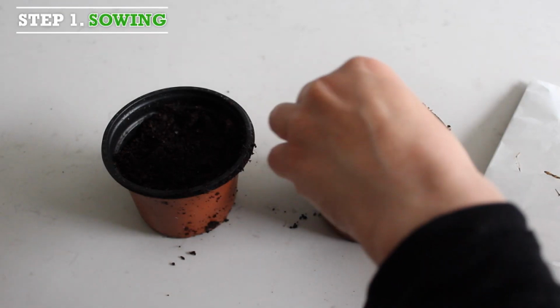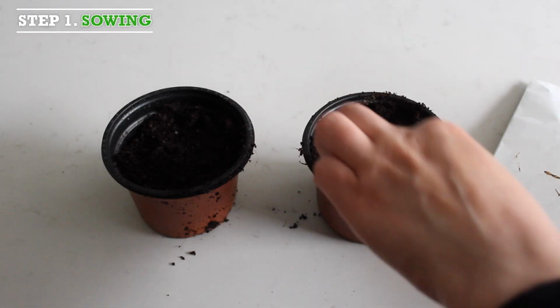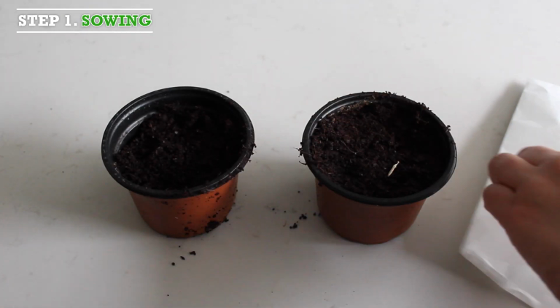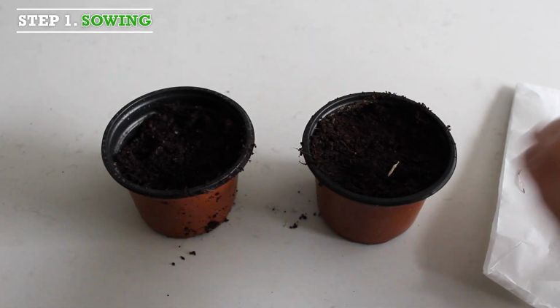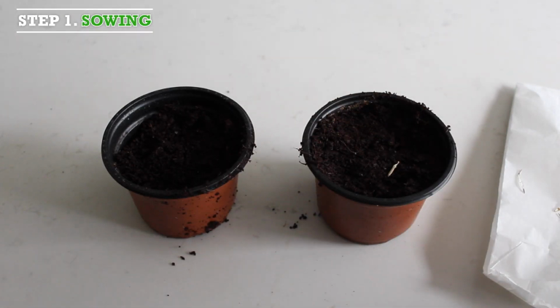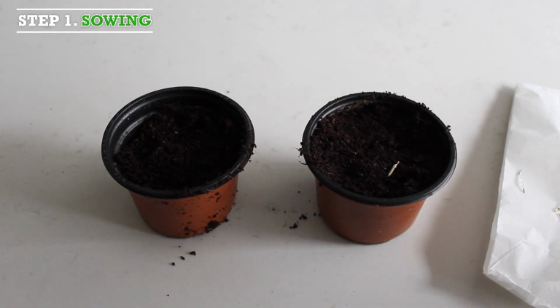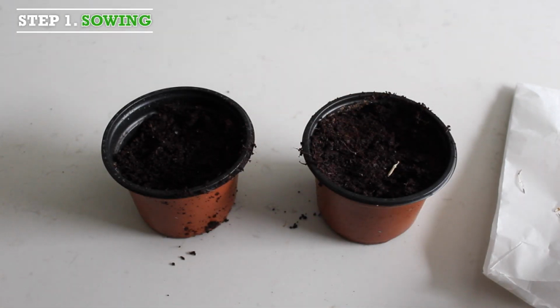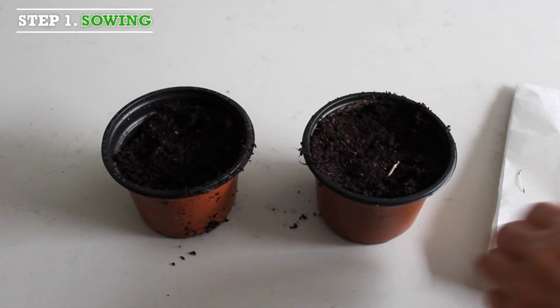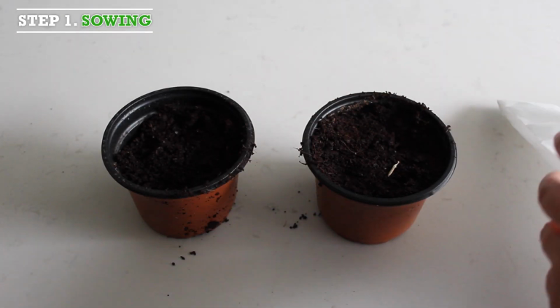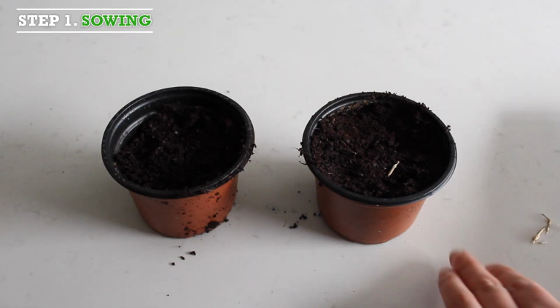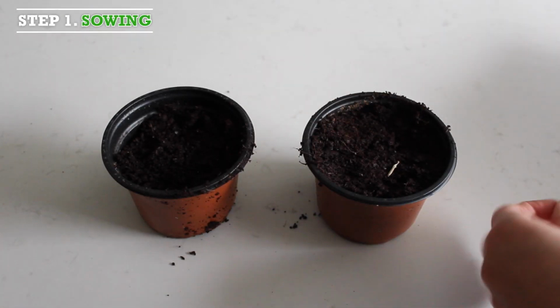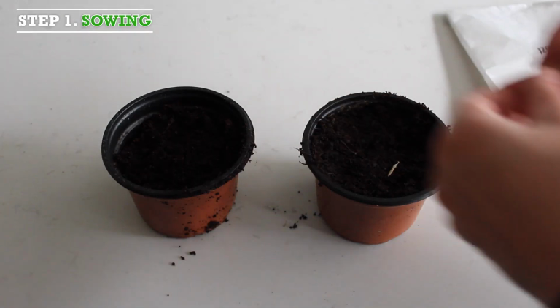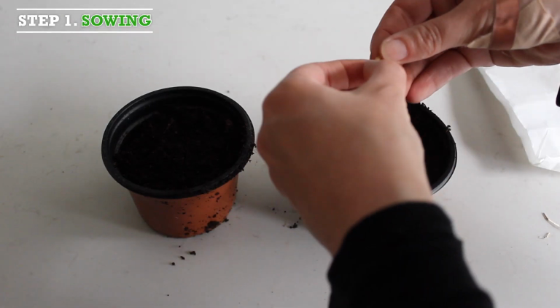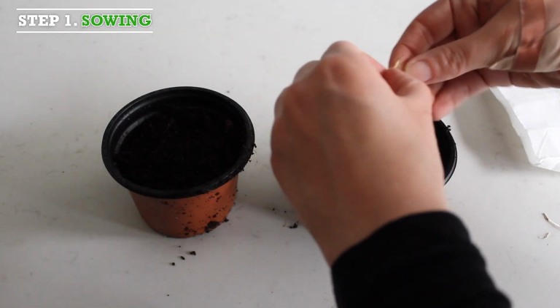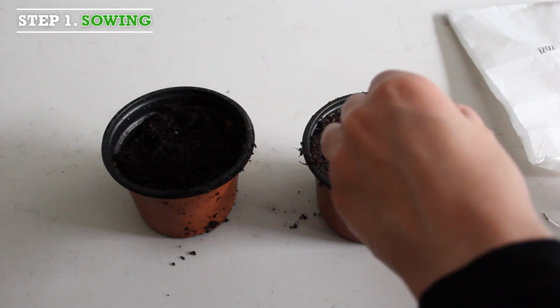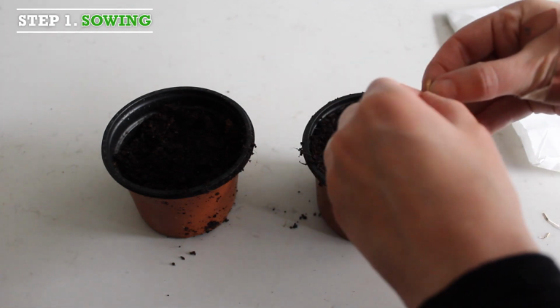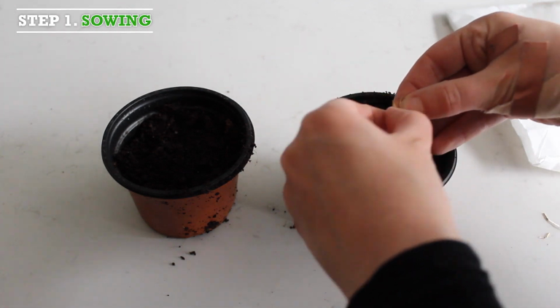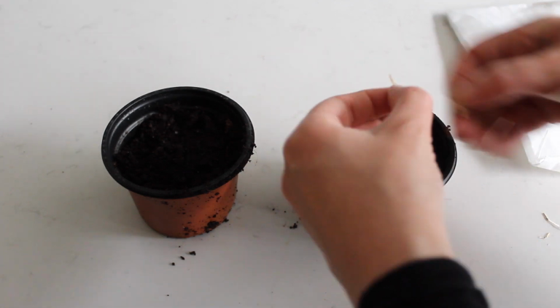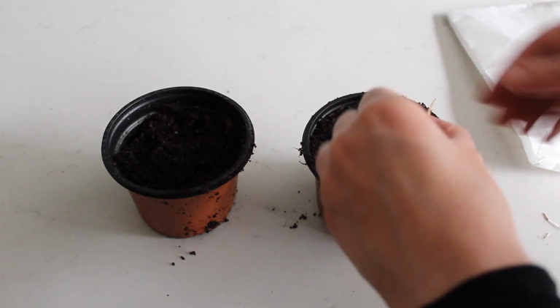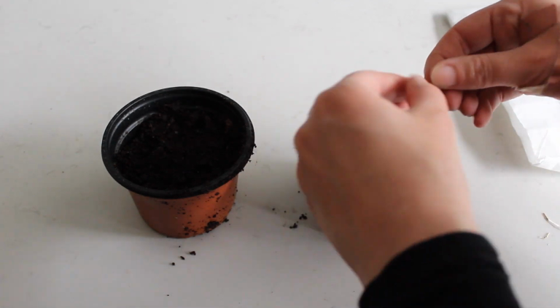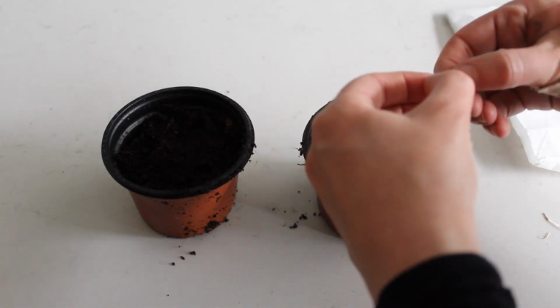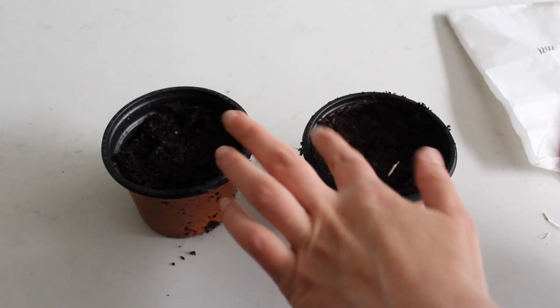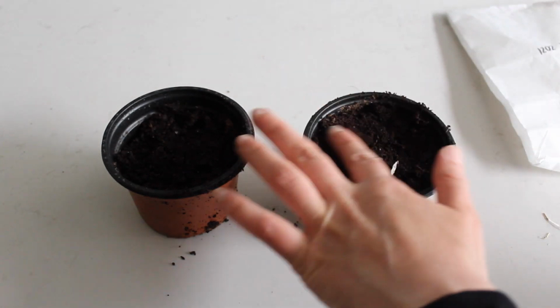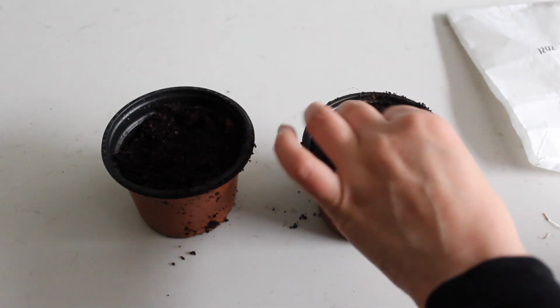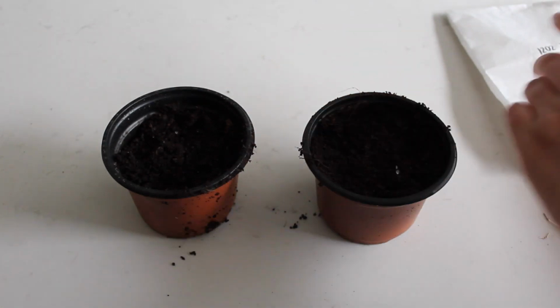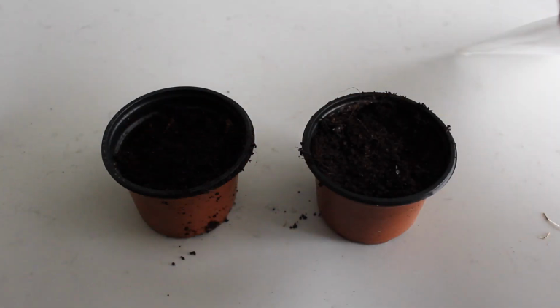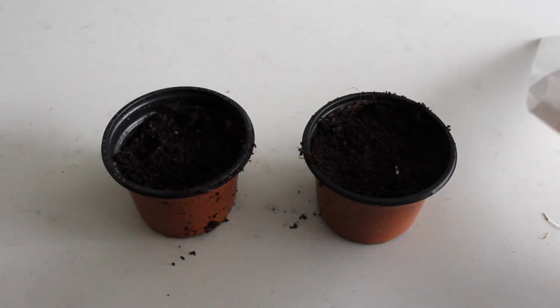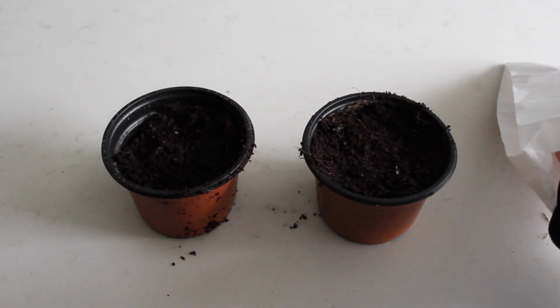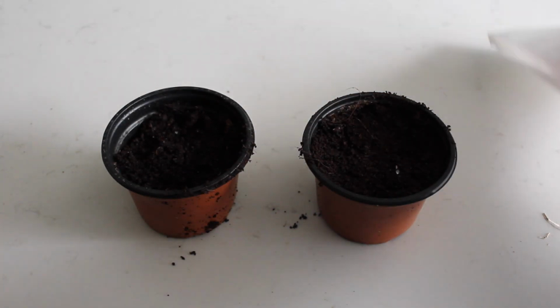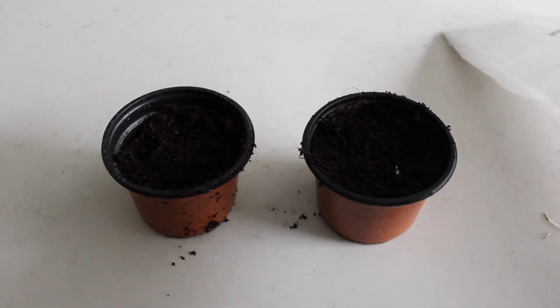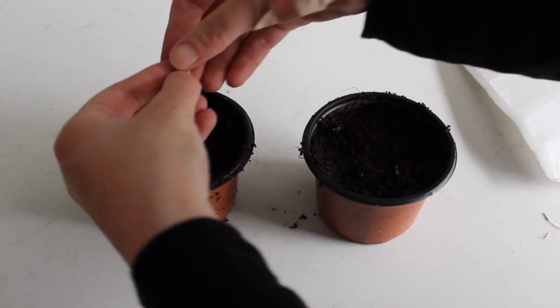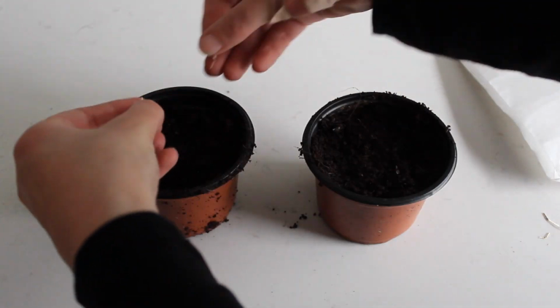Step 1, sowing. The first step to grow bok choy is to place some seeds in pots filled with potting soil. It is best to do this in spring.